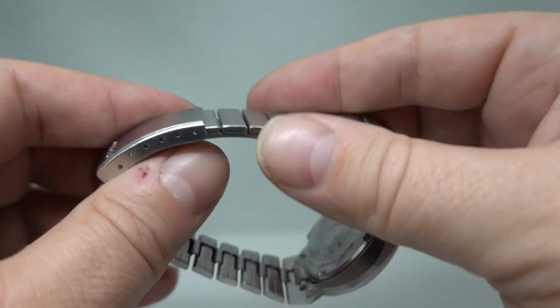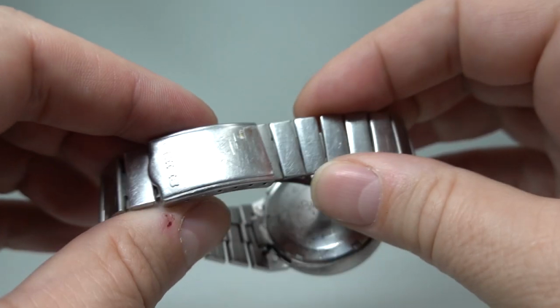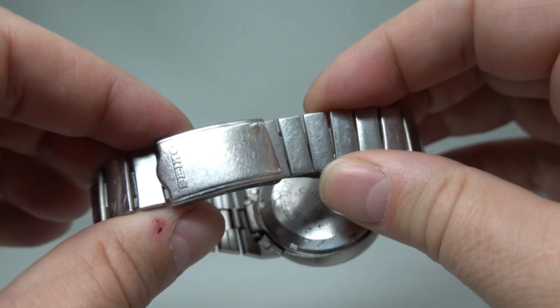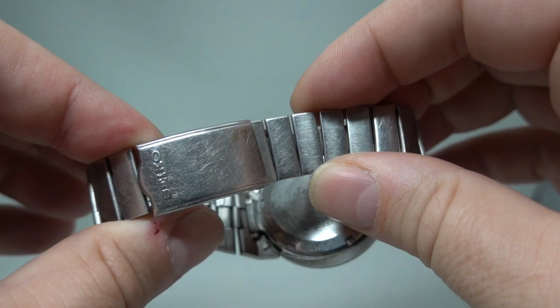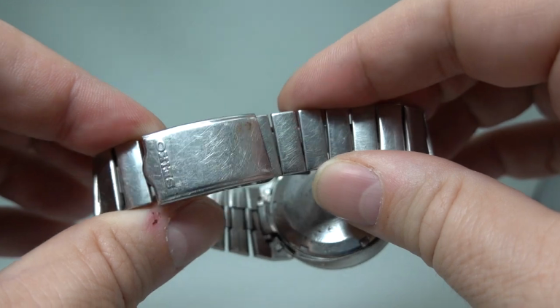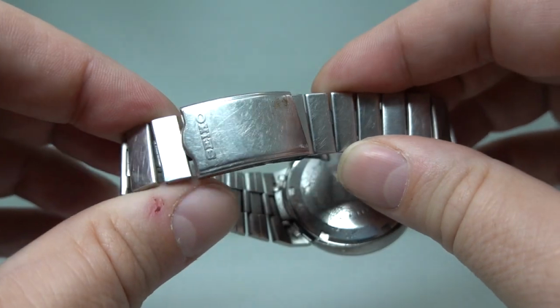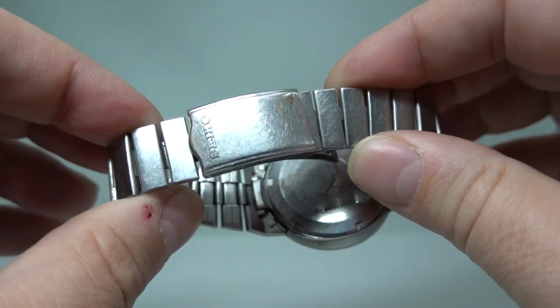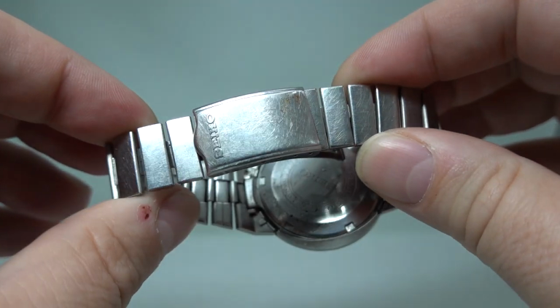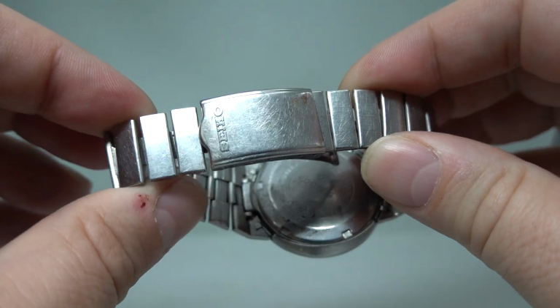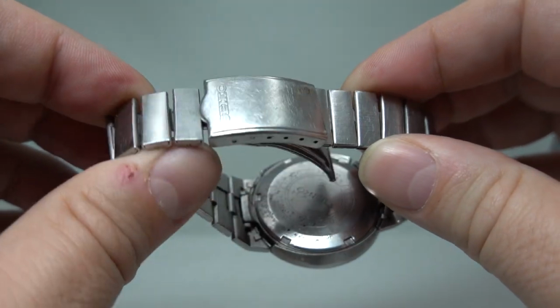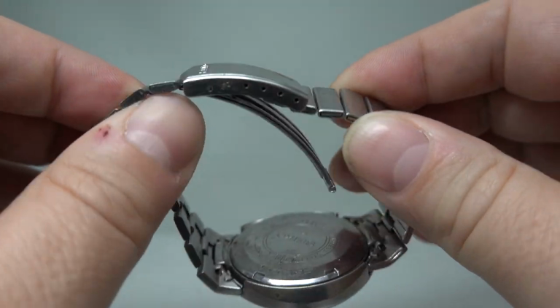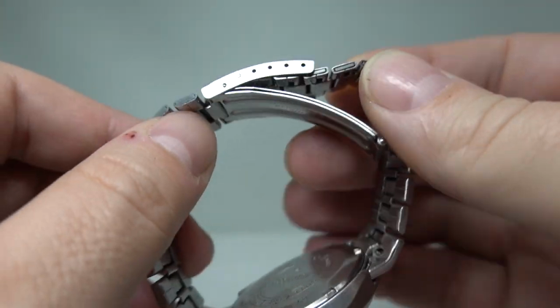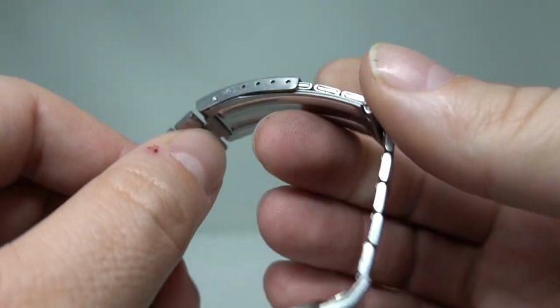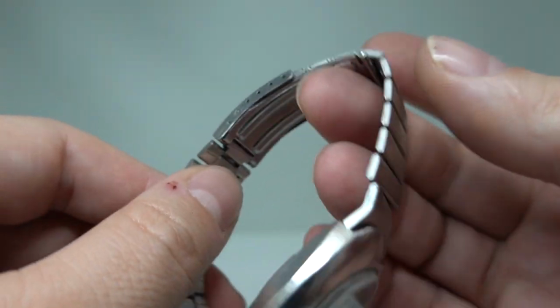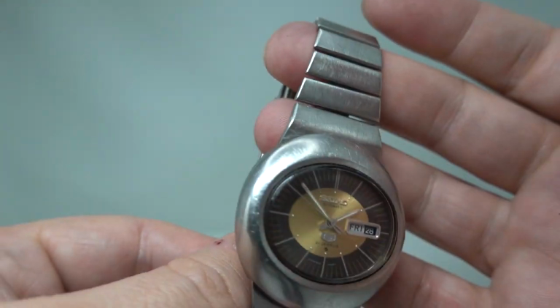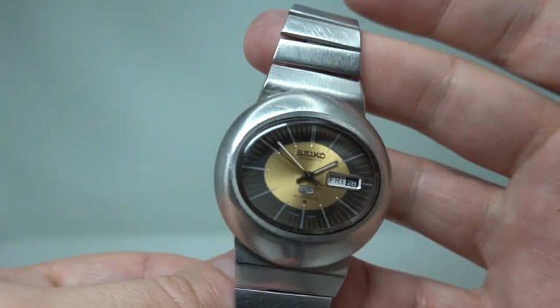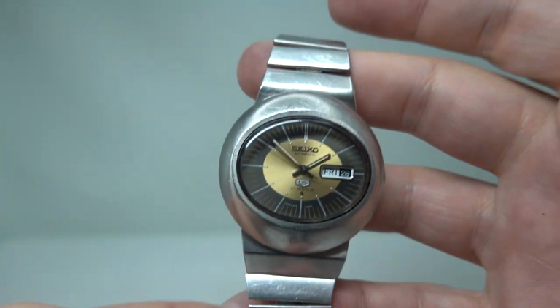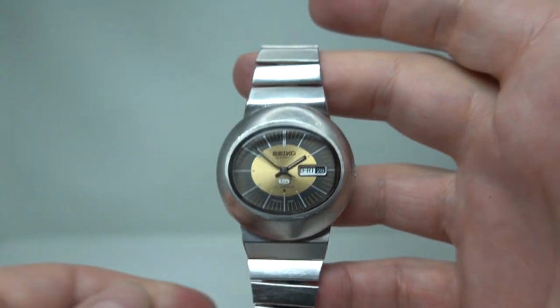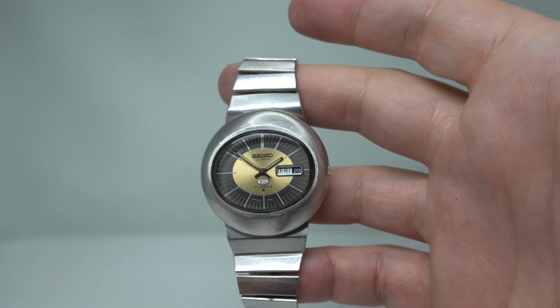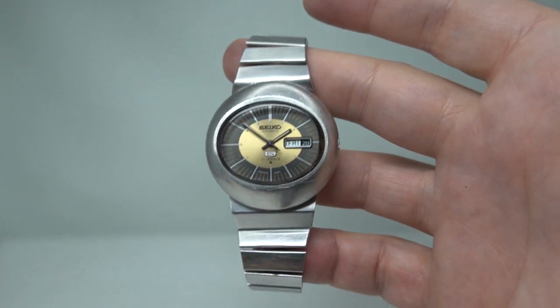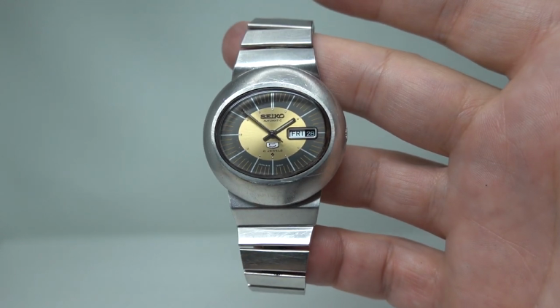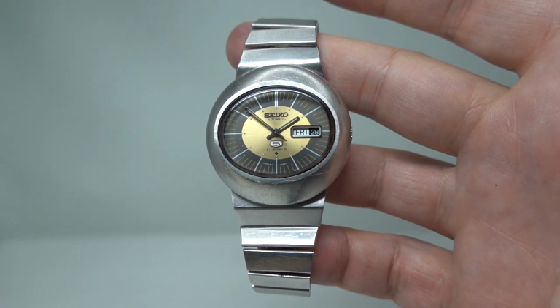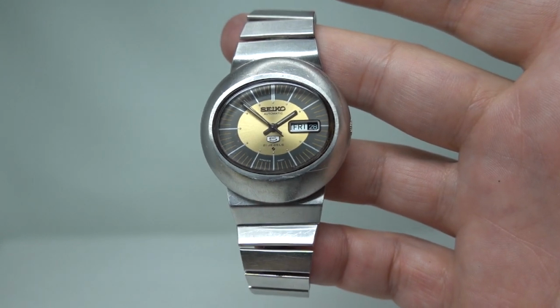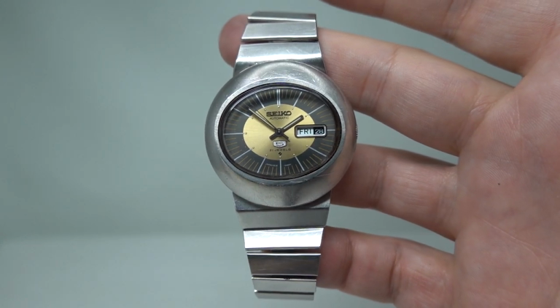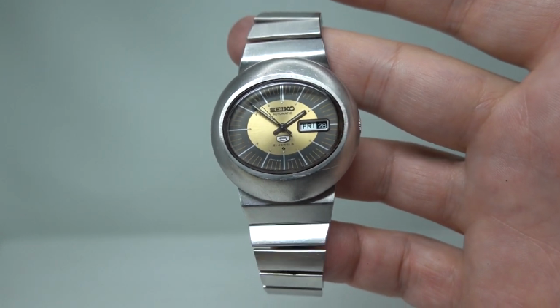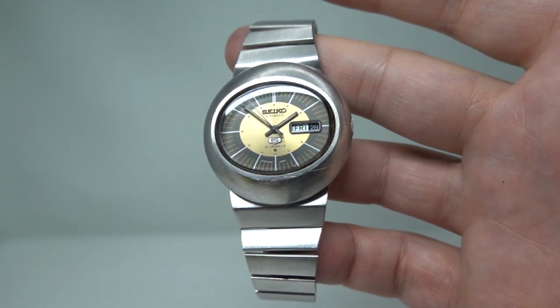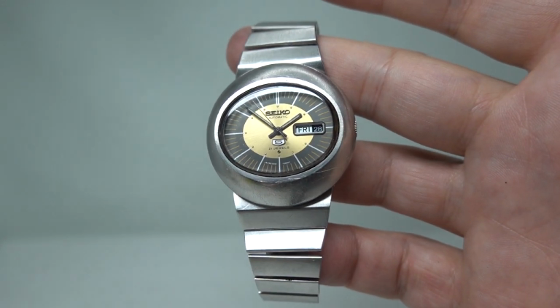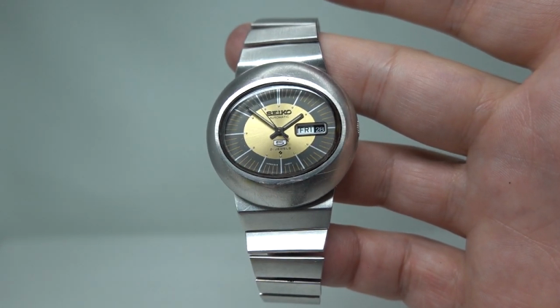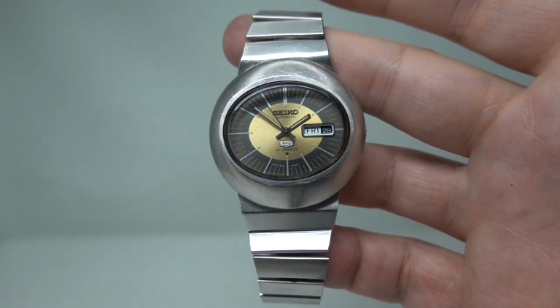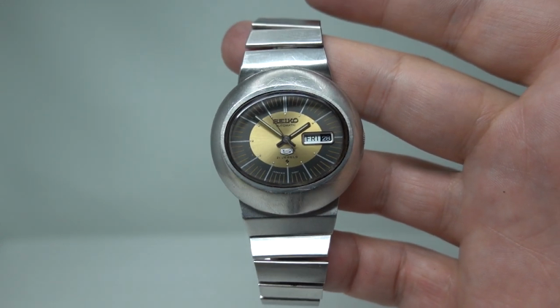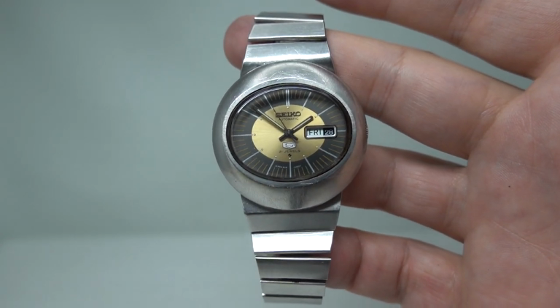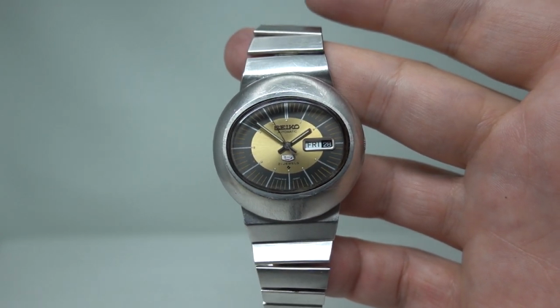To see more on this watch, click the link in the pinned comment. And if you like seeing different watches all the time, why not subscribe? It costs nothing and you might enjoy it. Thanks for watching!